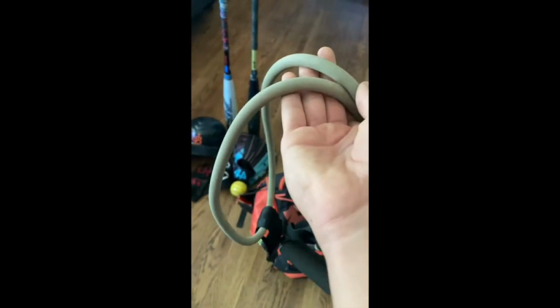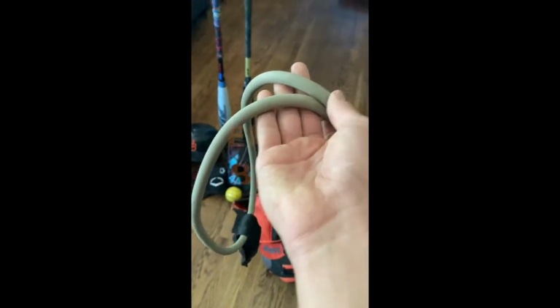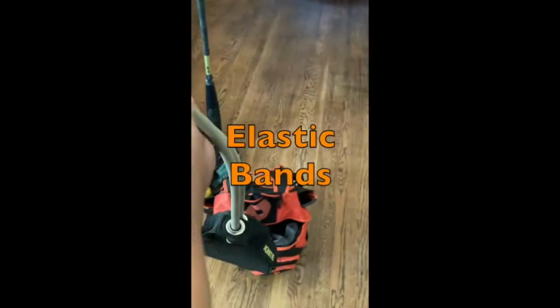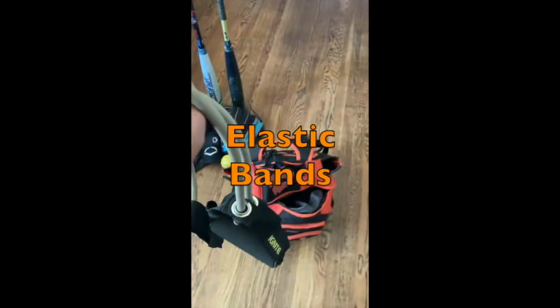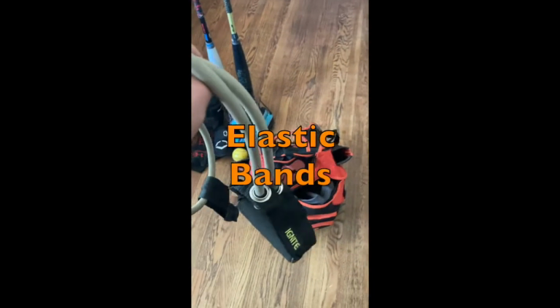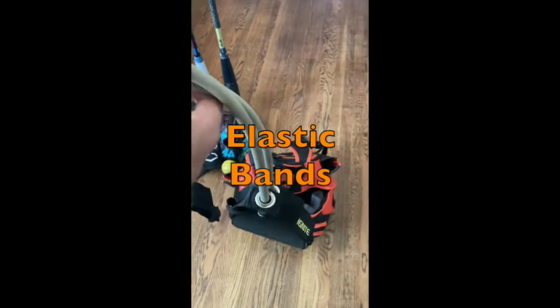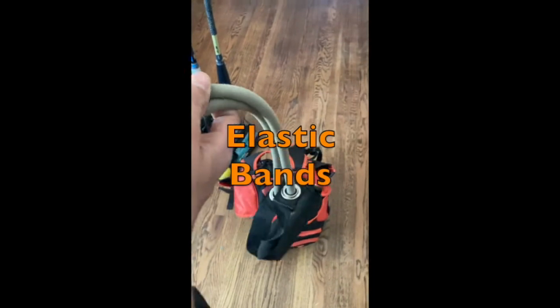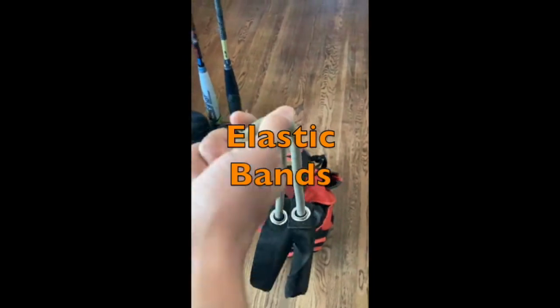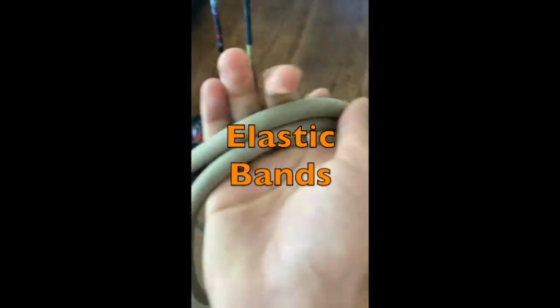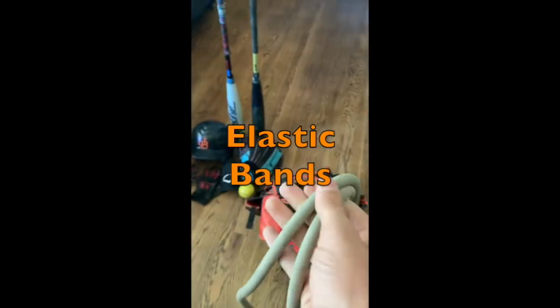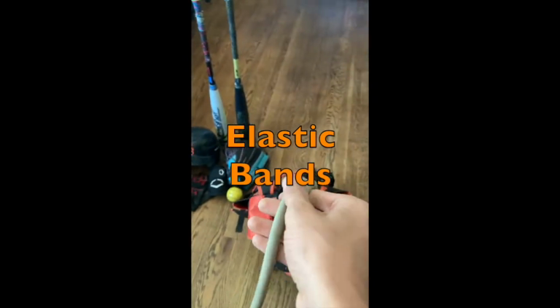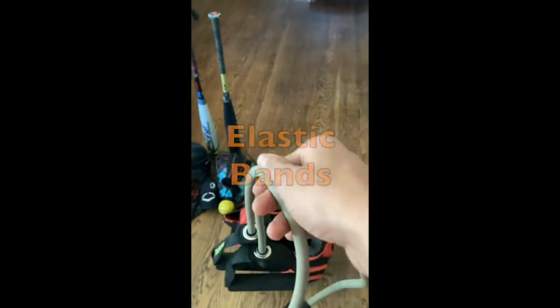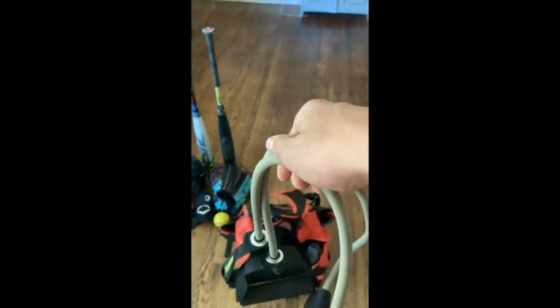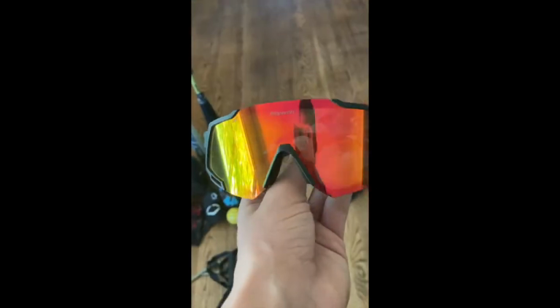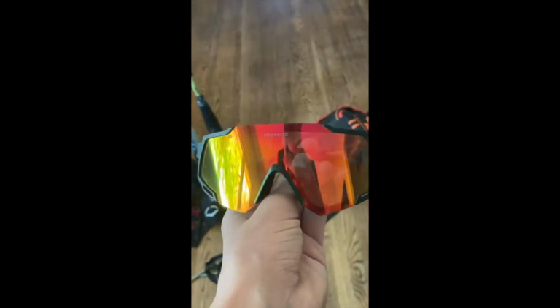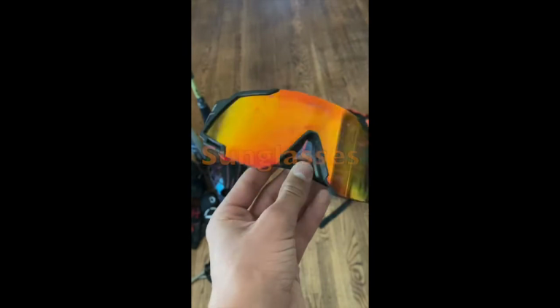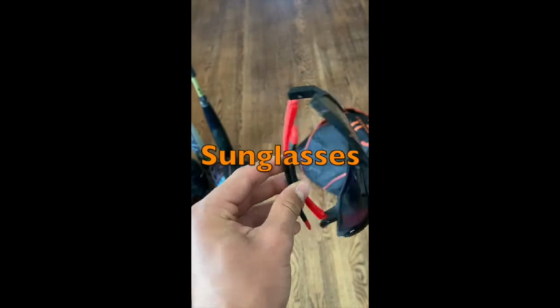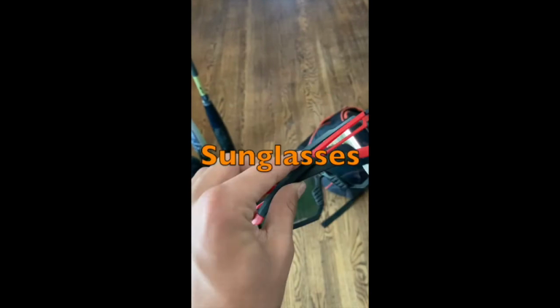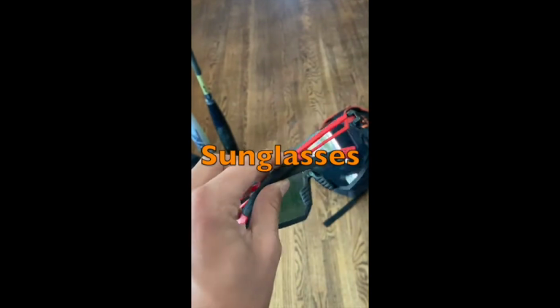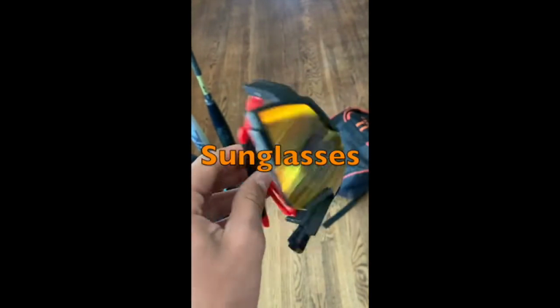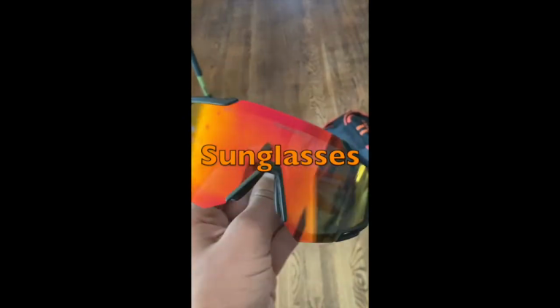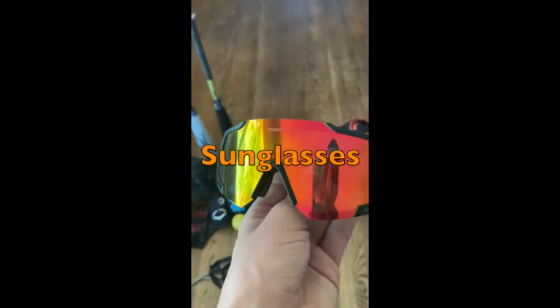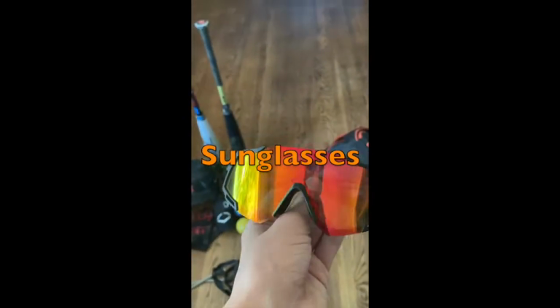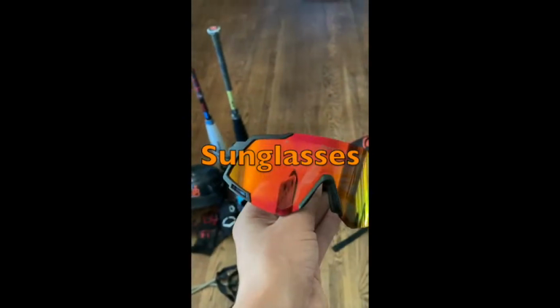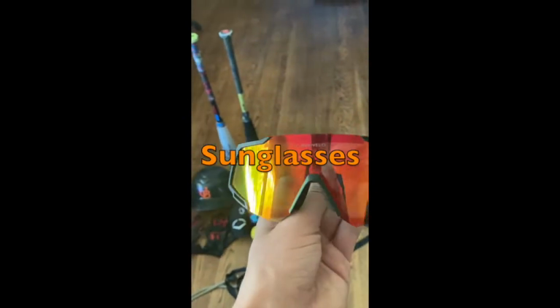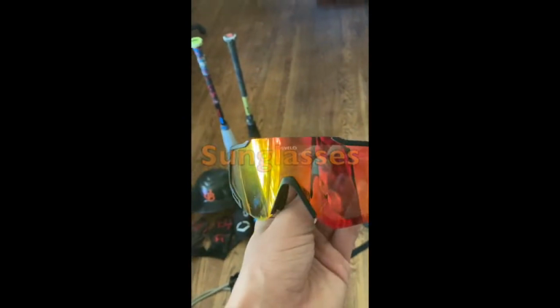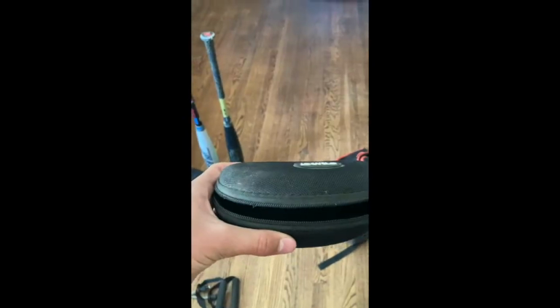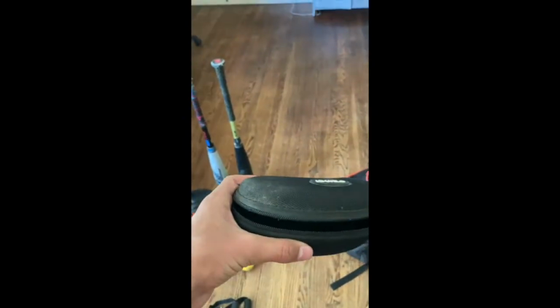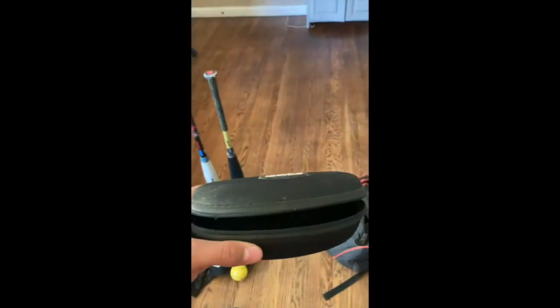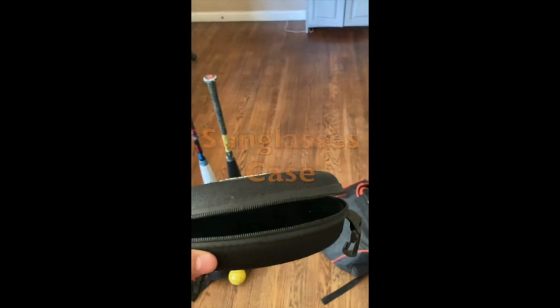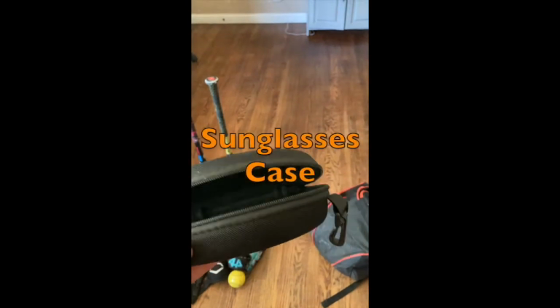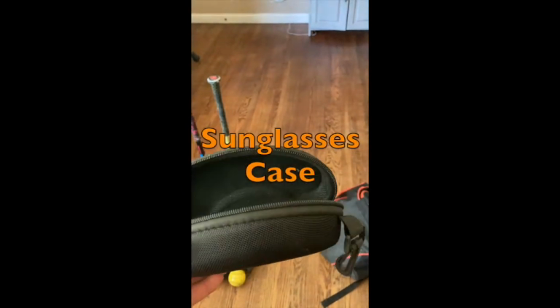Elastic Bands. Sunglasses. Sunglasses Case.